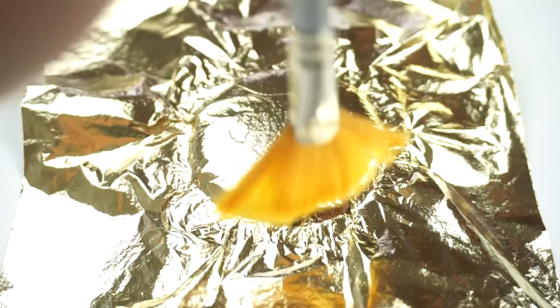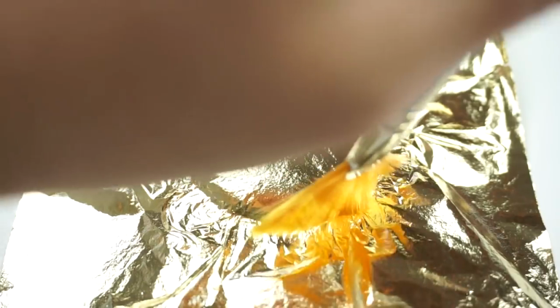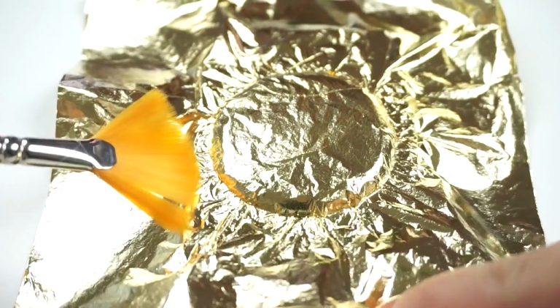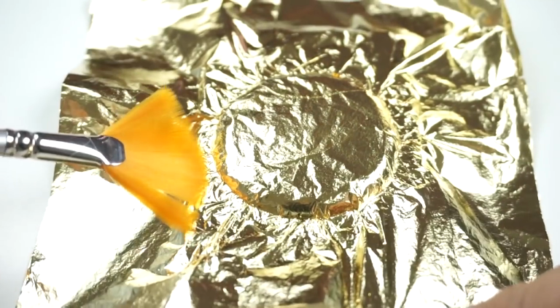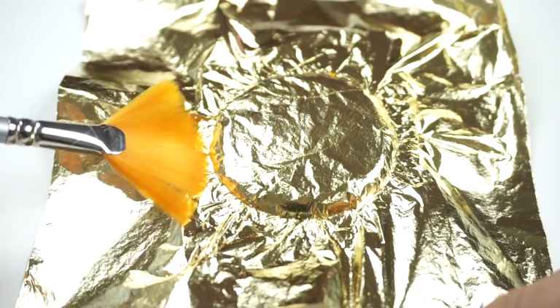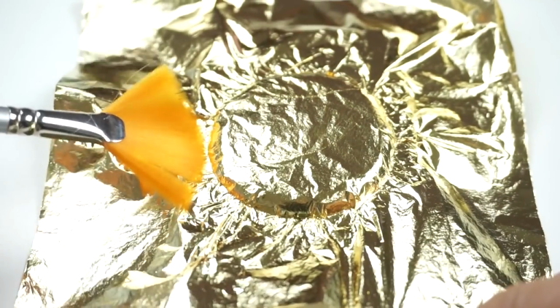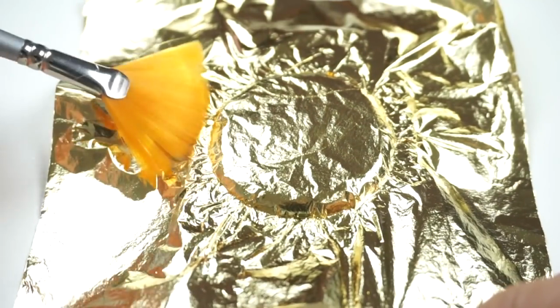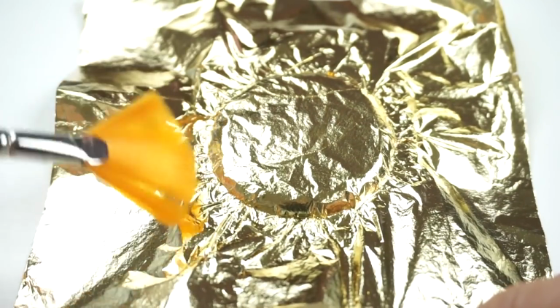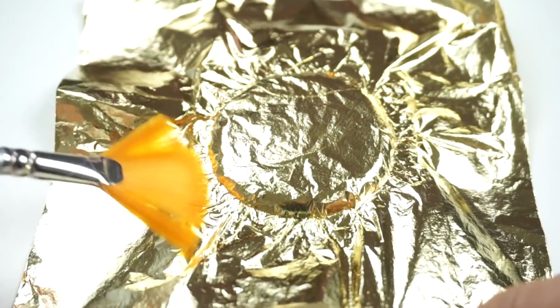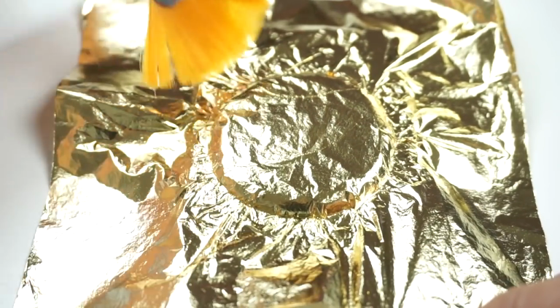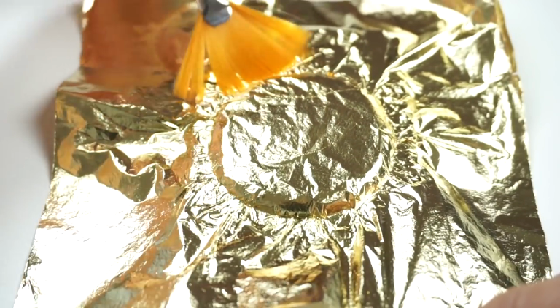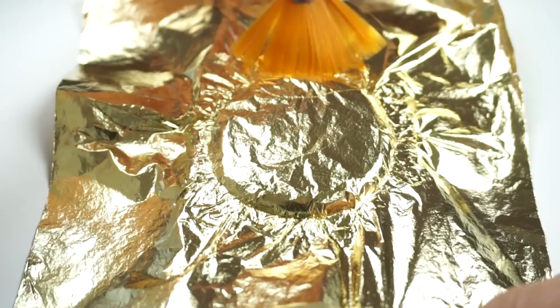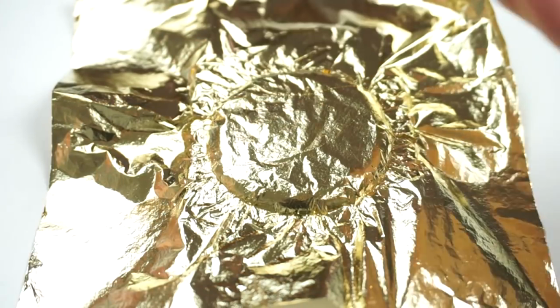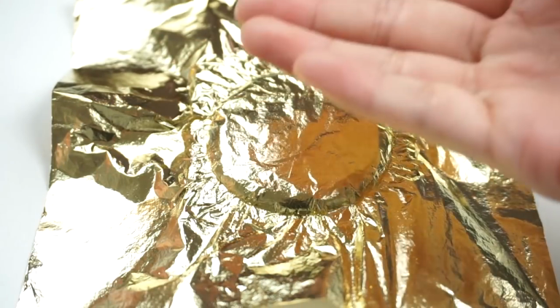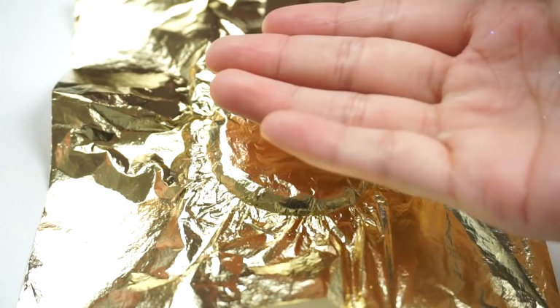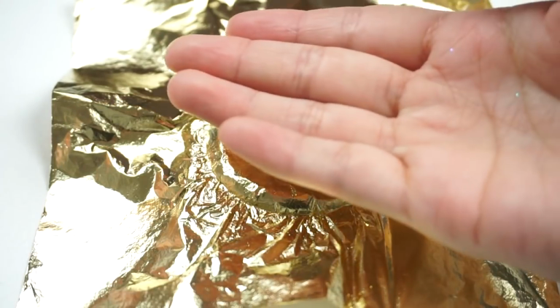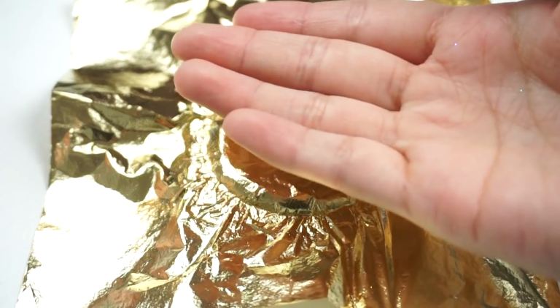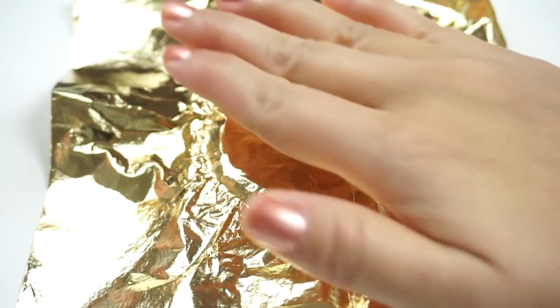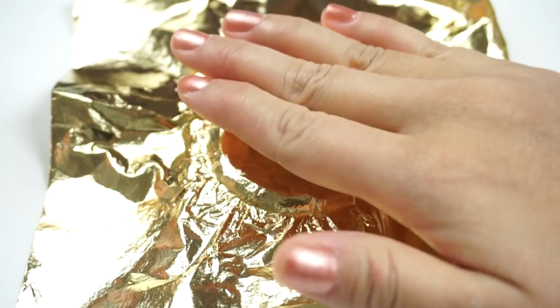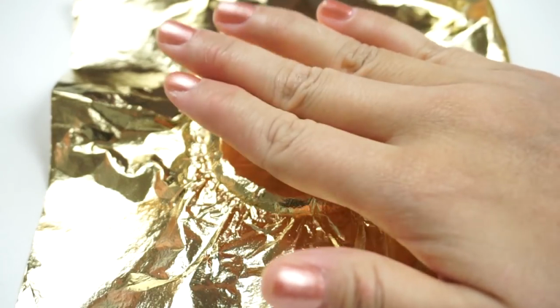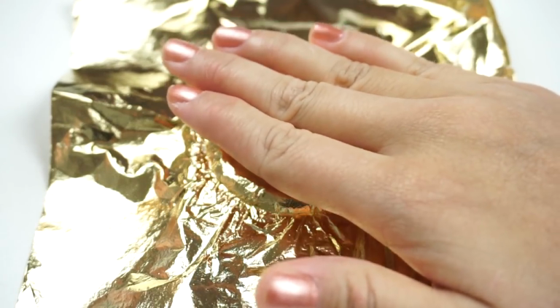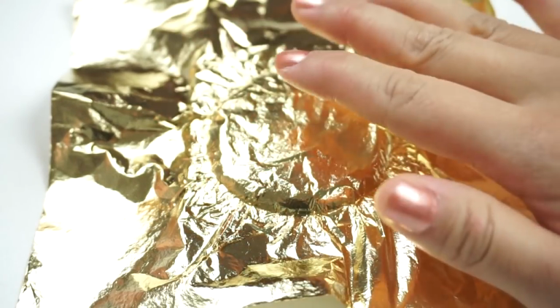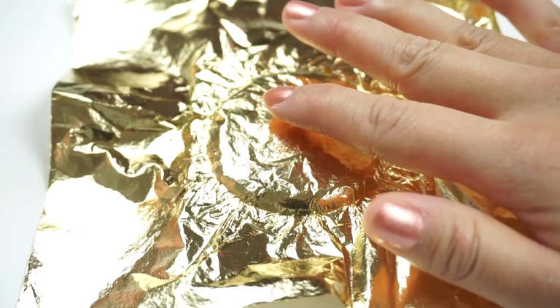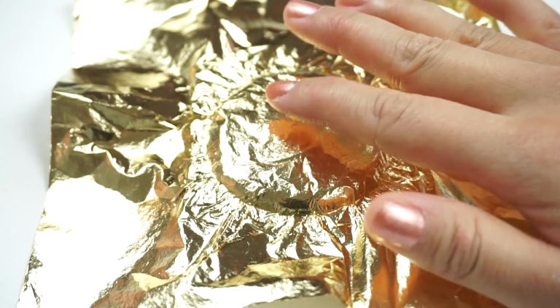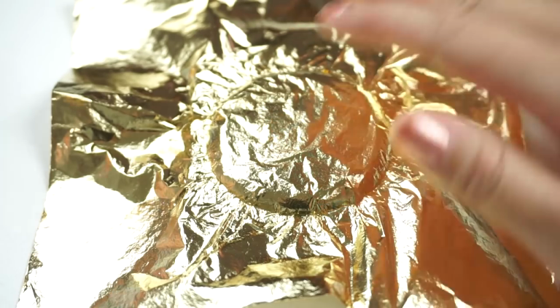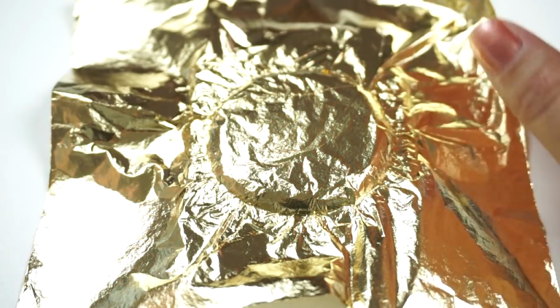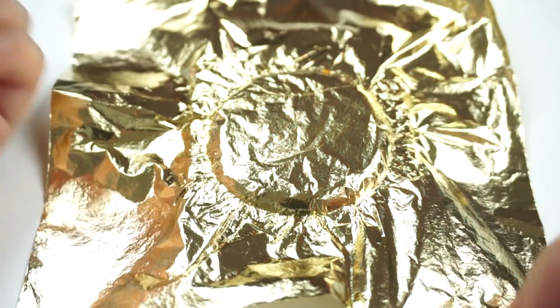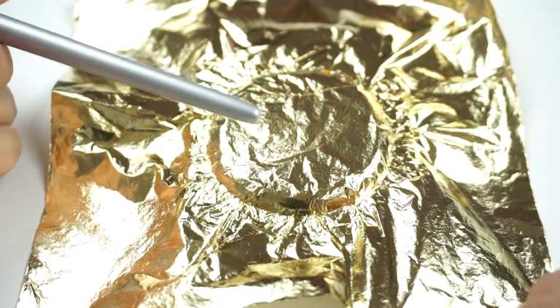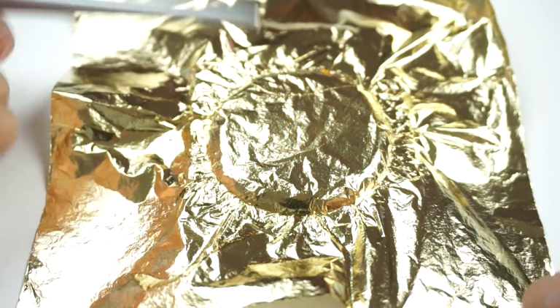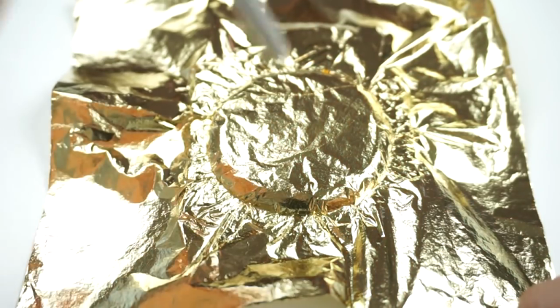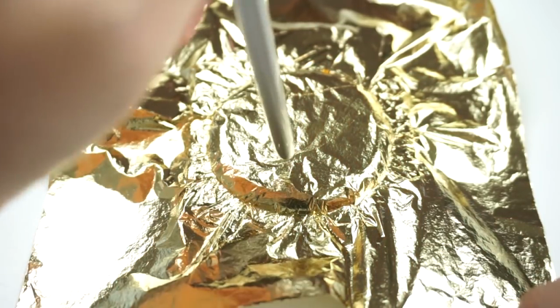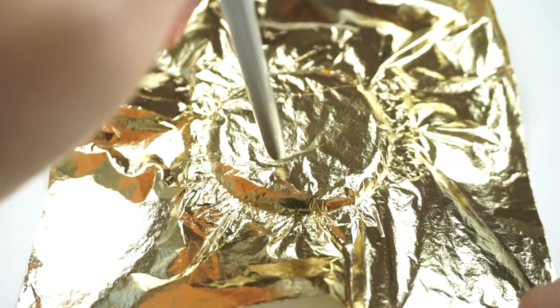Now you need to wait a few minutes for the hot glue to cool down enough so you can poke holes. I found that it helps to hold your hand a few millimeters above the glue. The perfect consistency for making holes is when the gold foil feels very warm but not hot to touch.